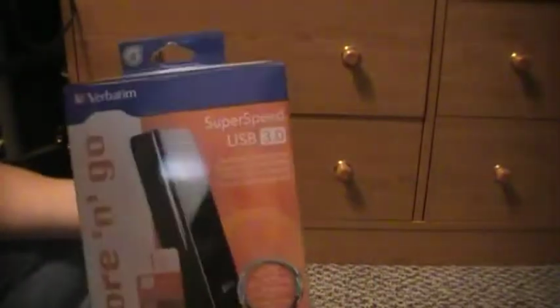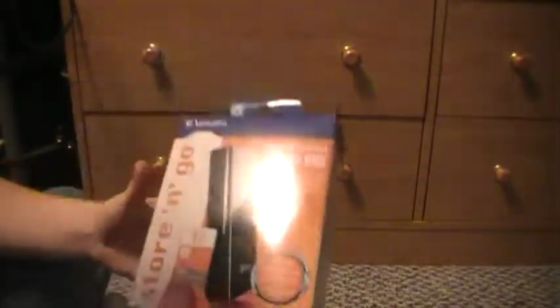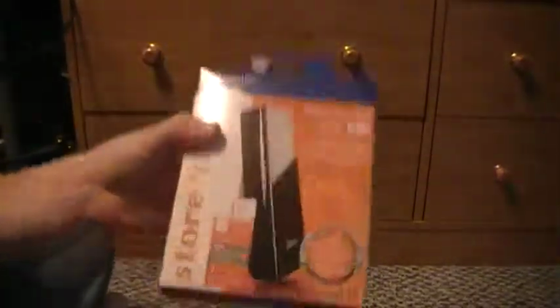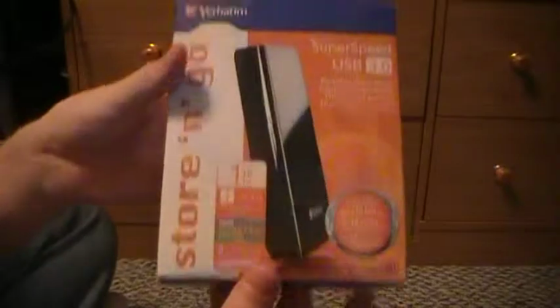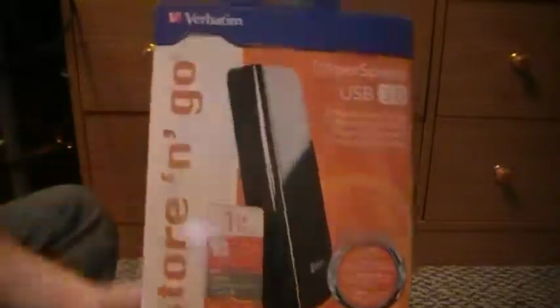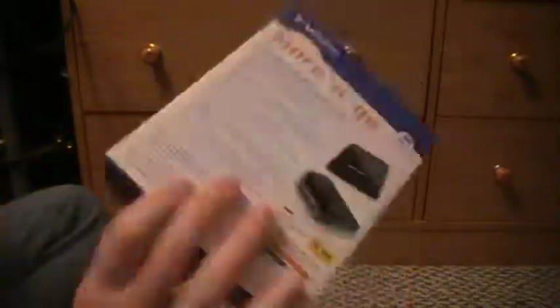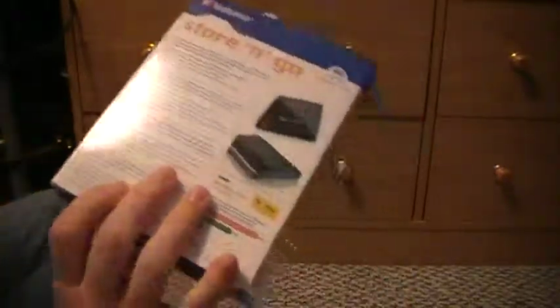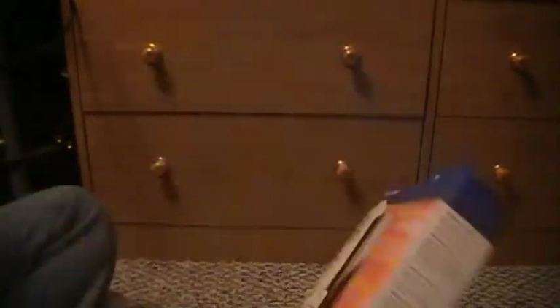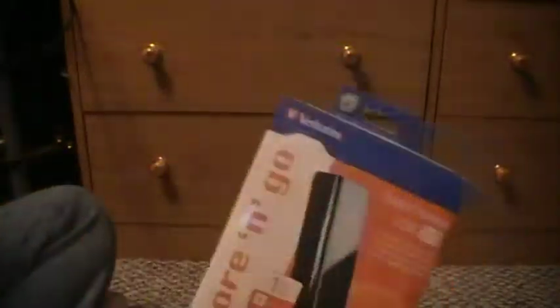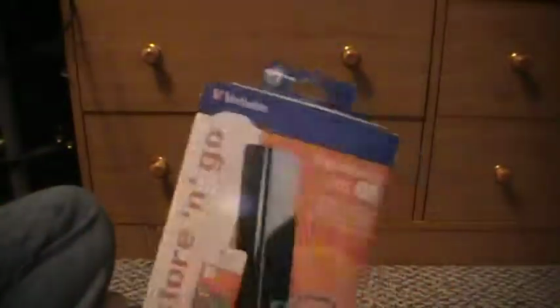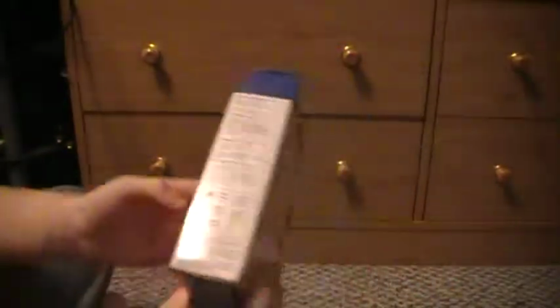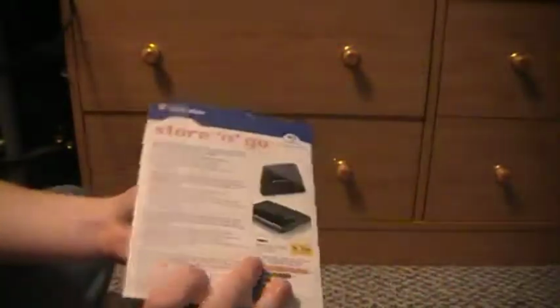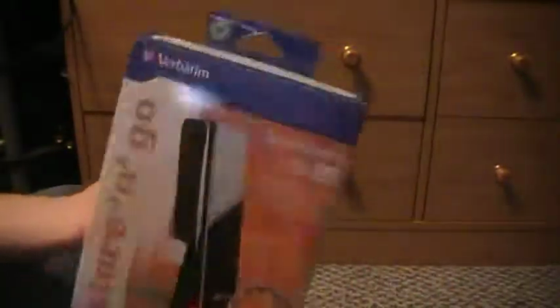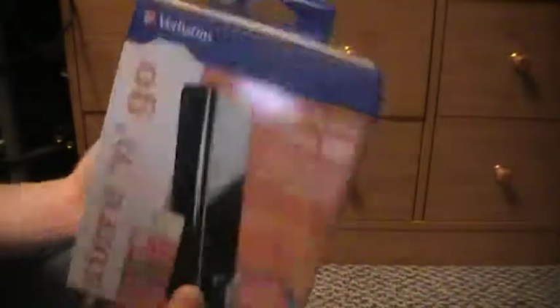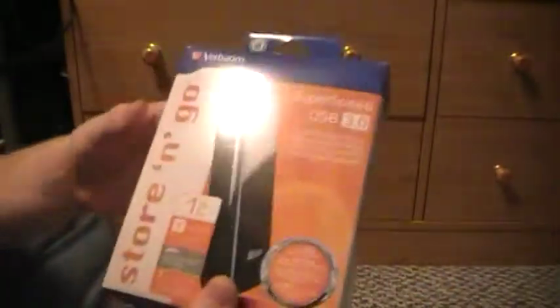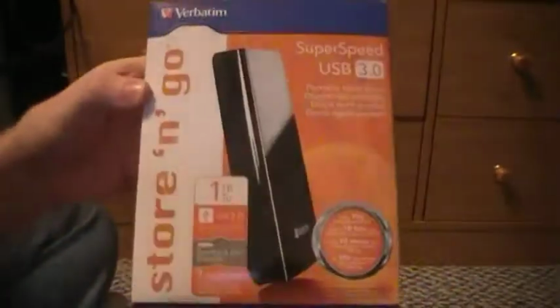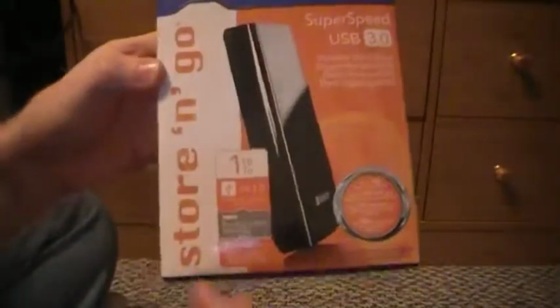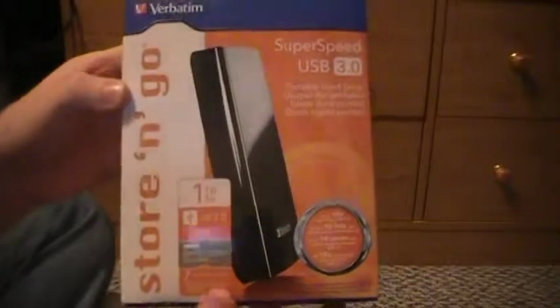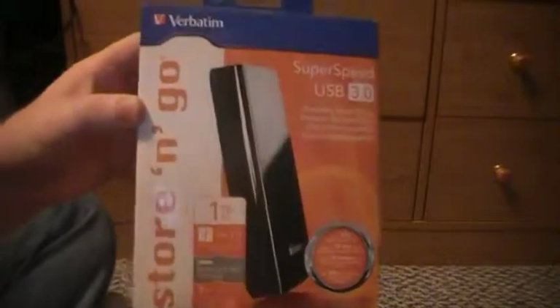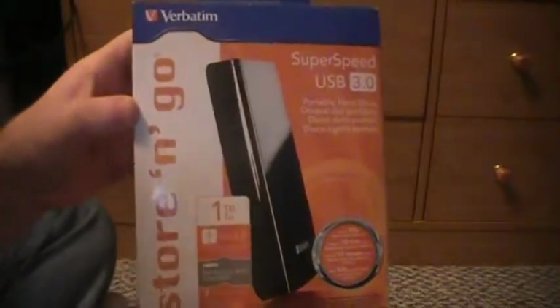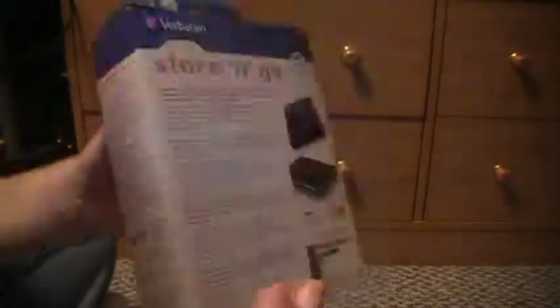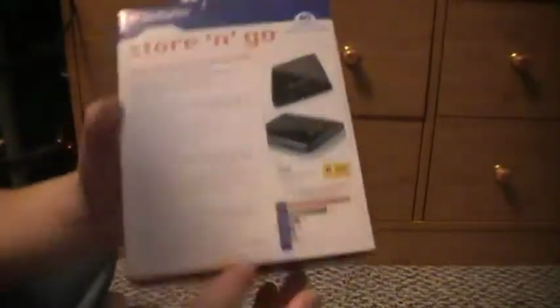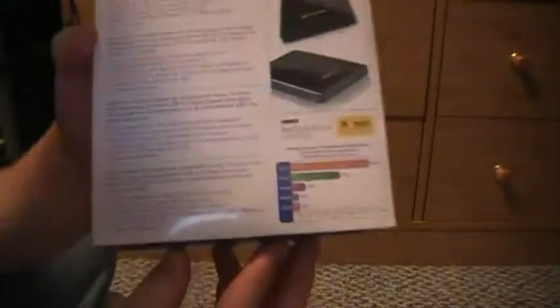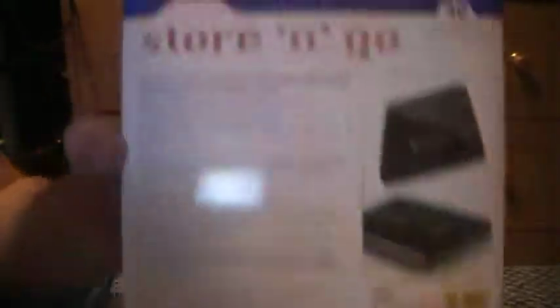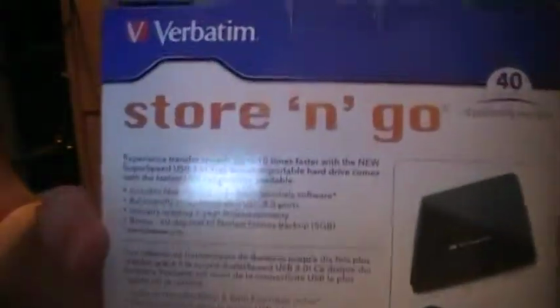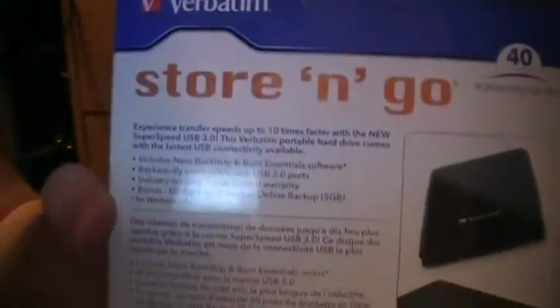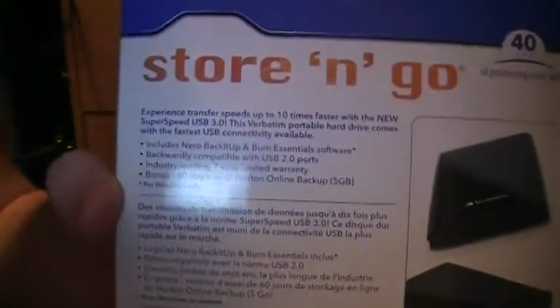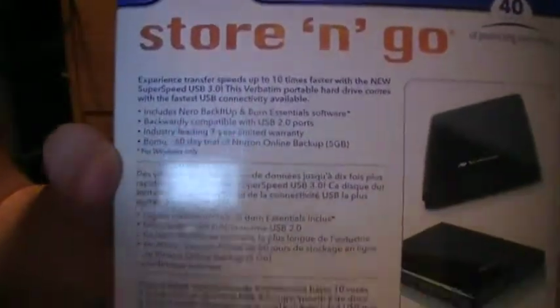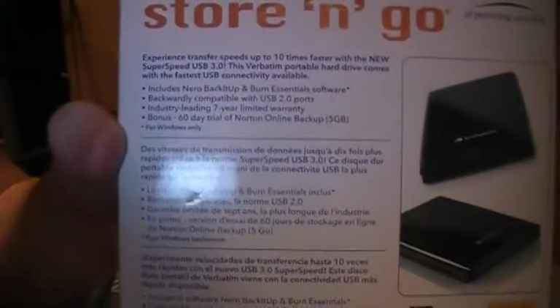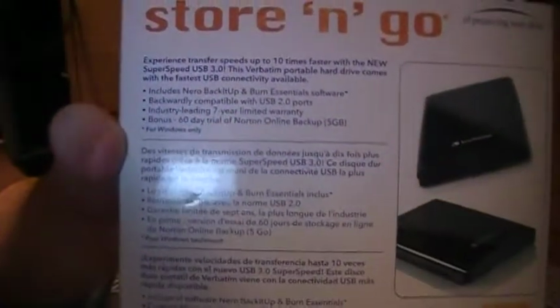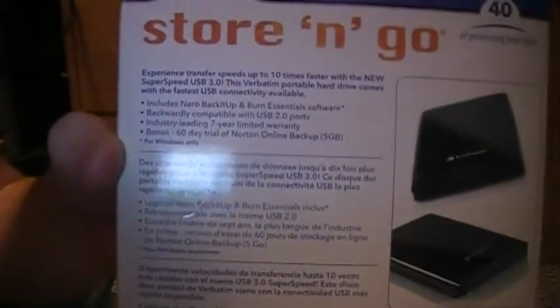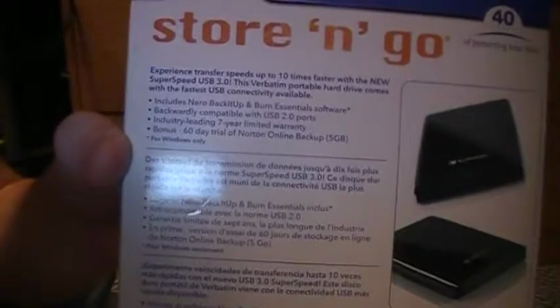So the packaging — you get a regular cardboard box. I'll show you the front, now the back, in case you guys want to read that.